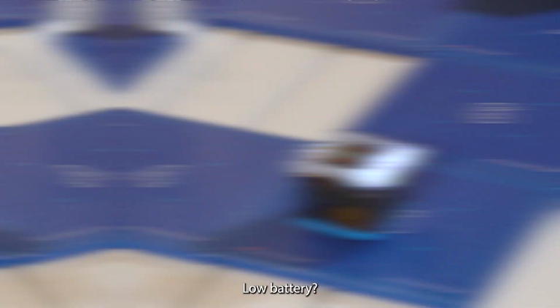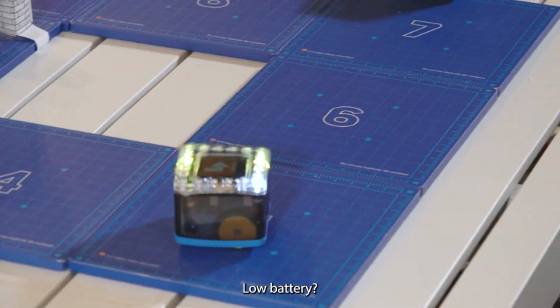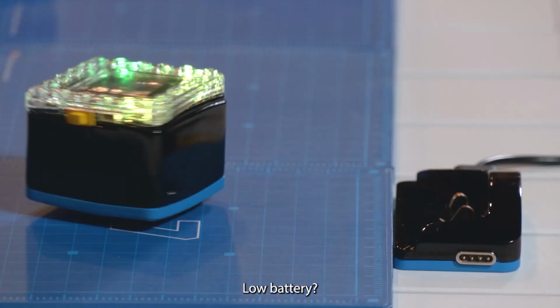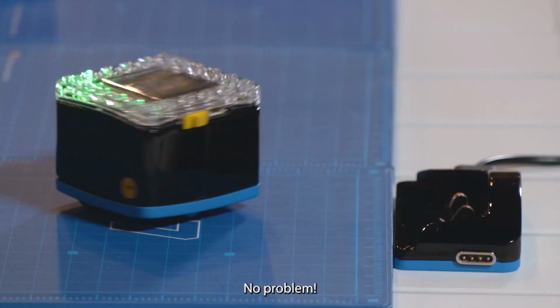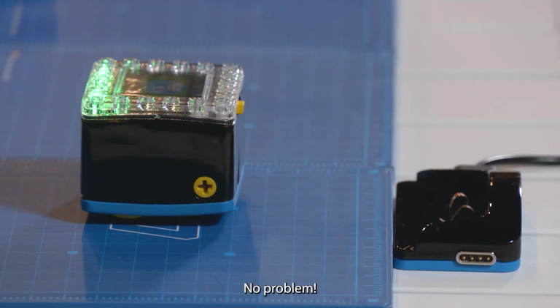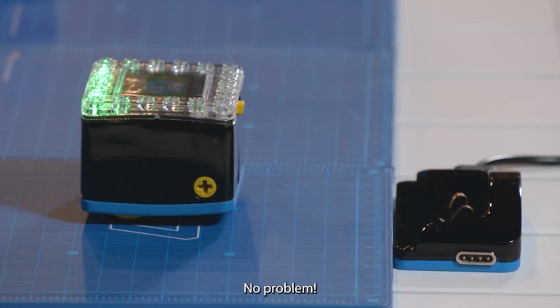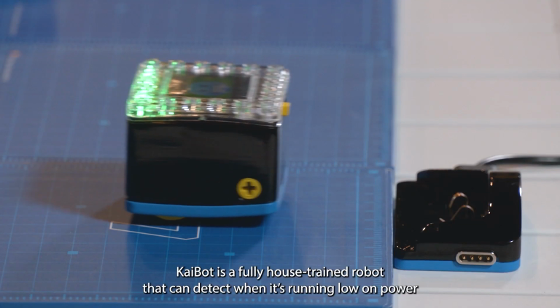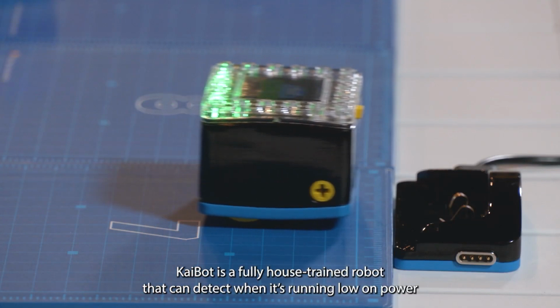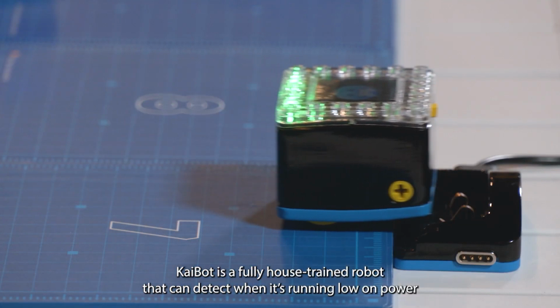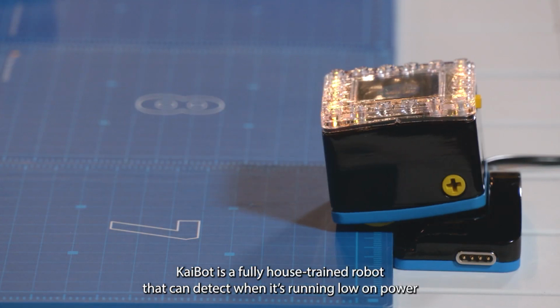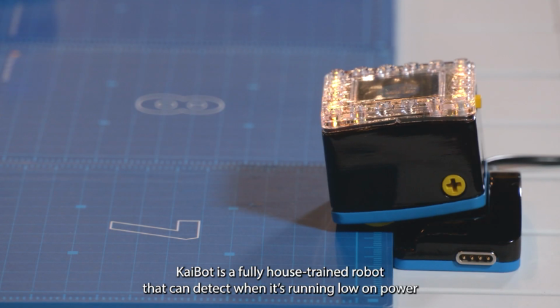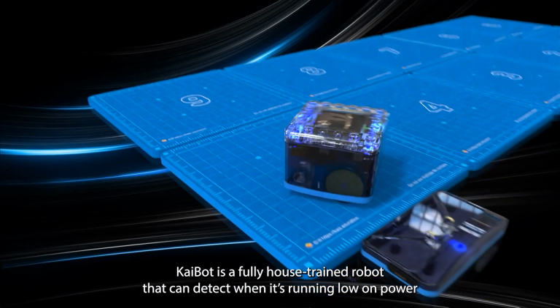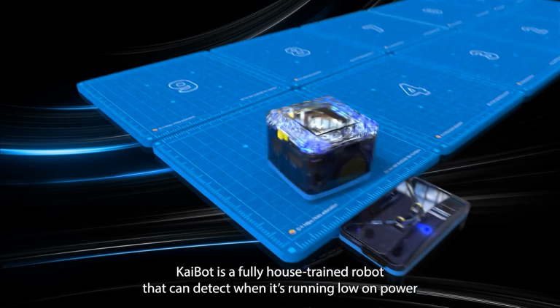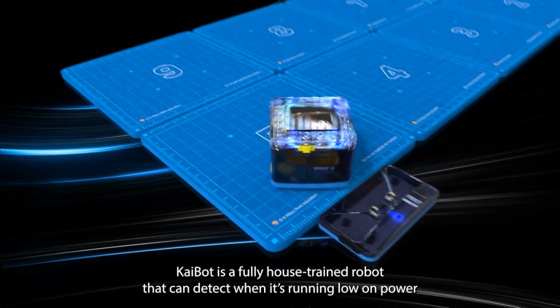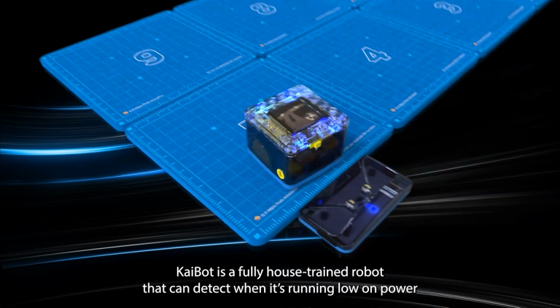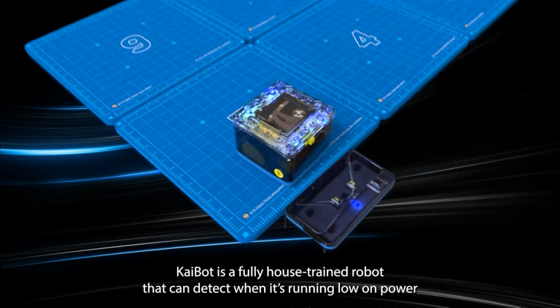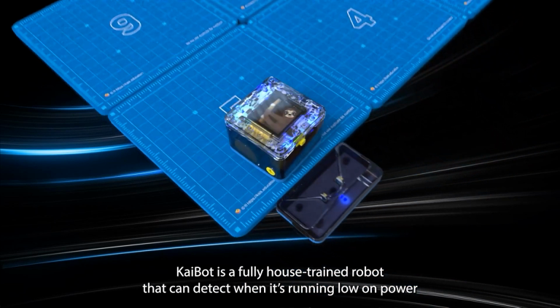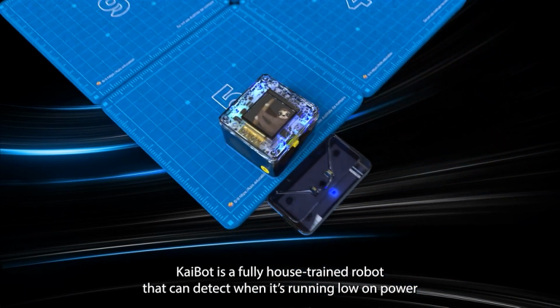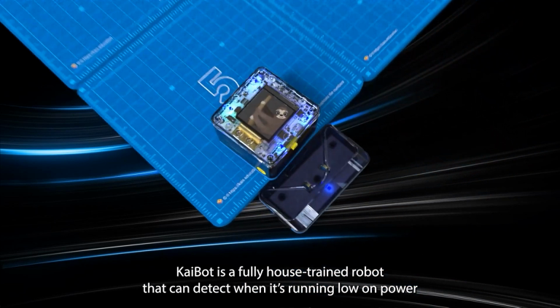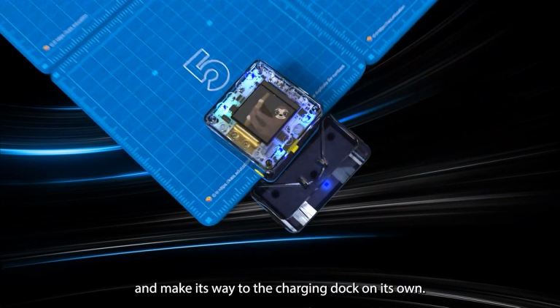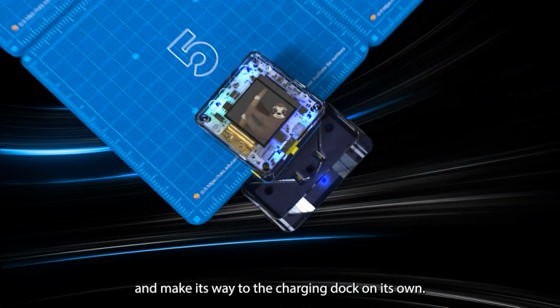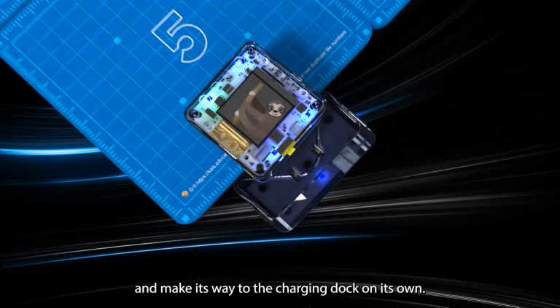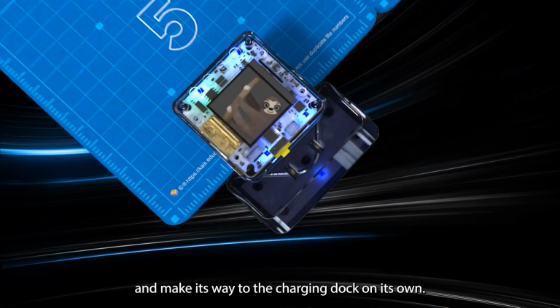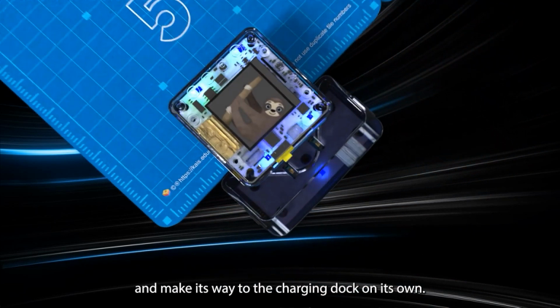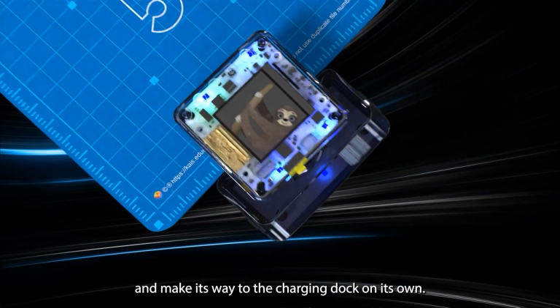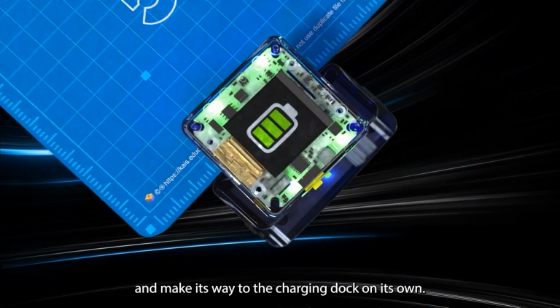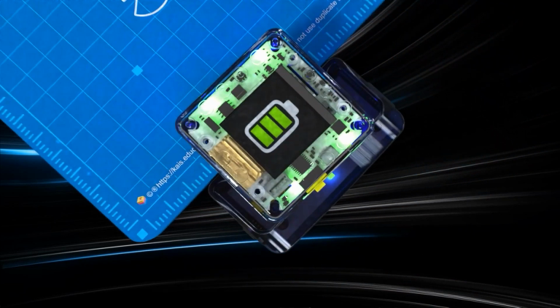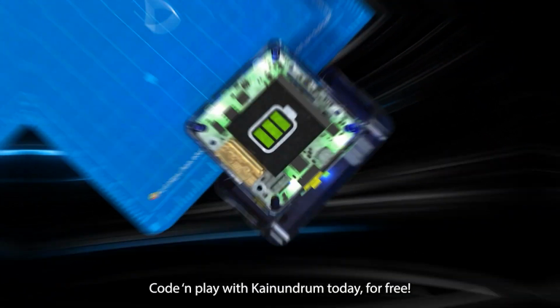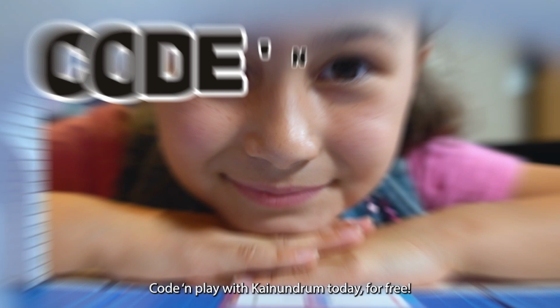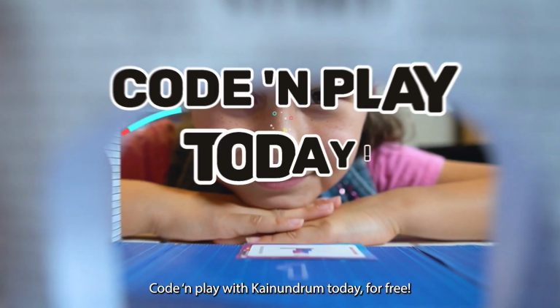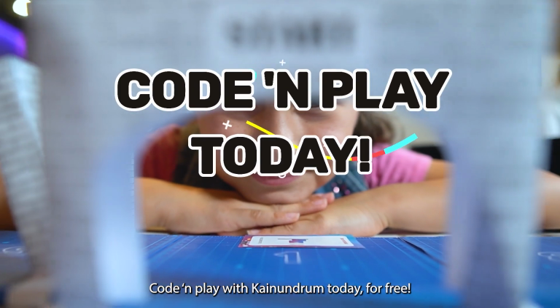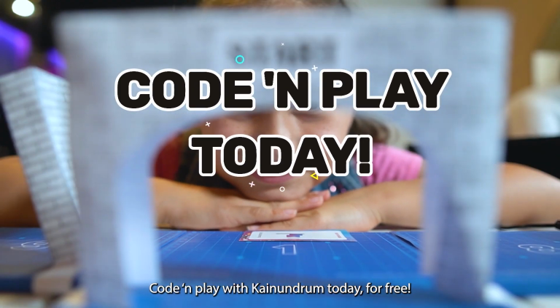Low battery? No problem. KyBot is a fully house-trained robot that can detect when it's running low on power and make its way to the charging dock on its own.